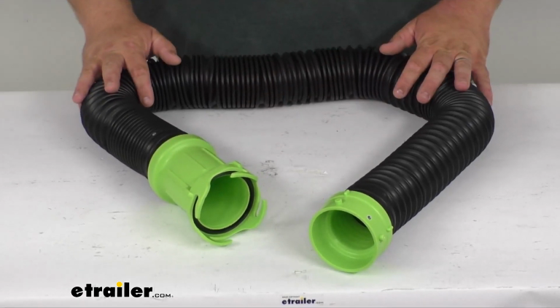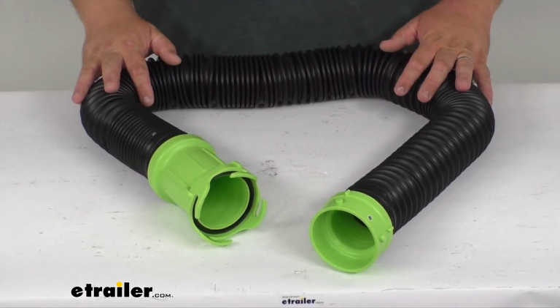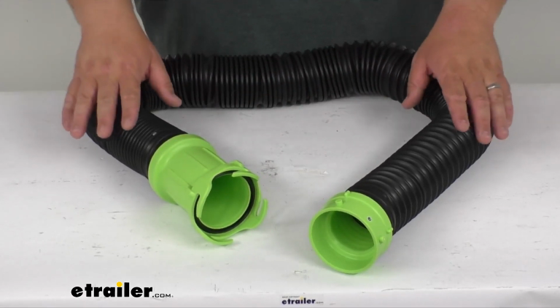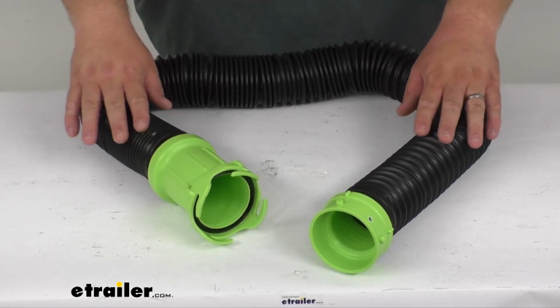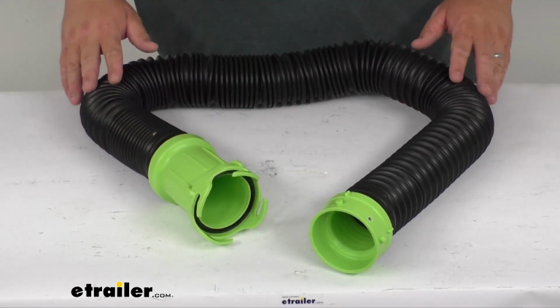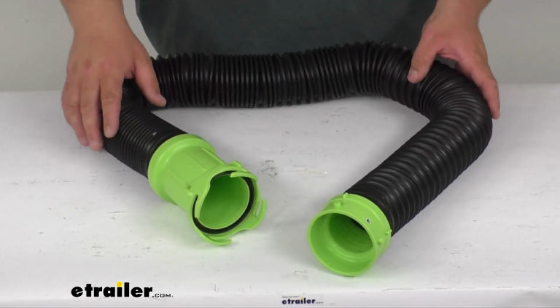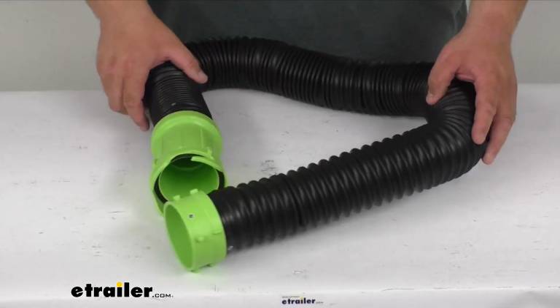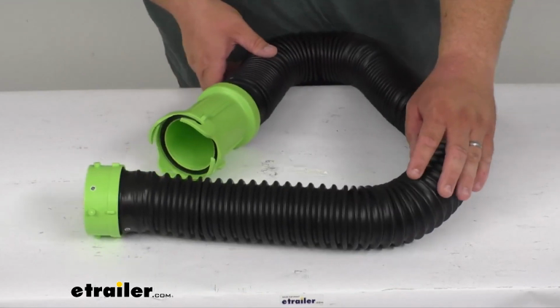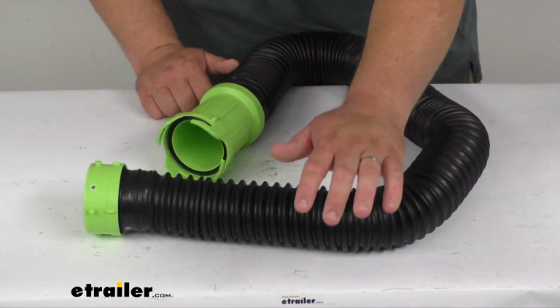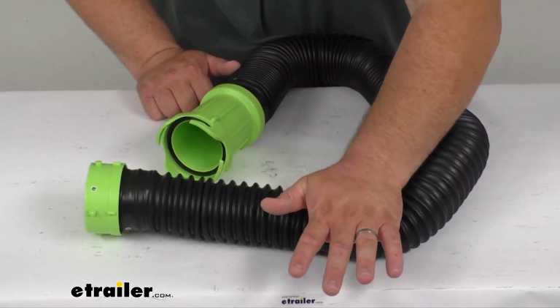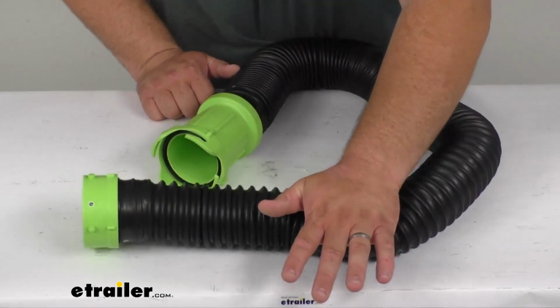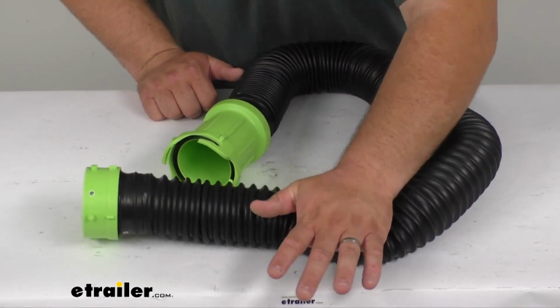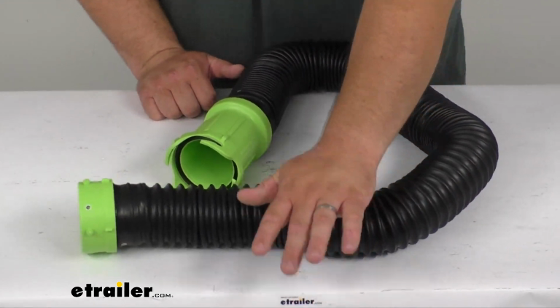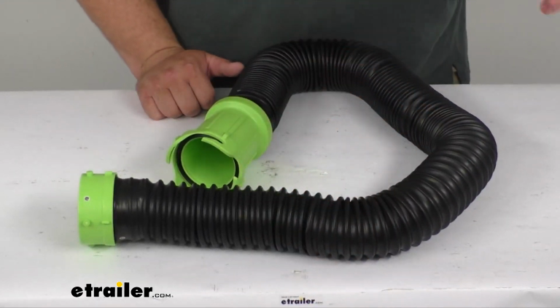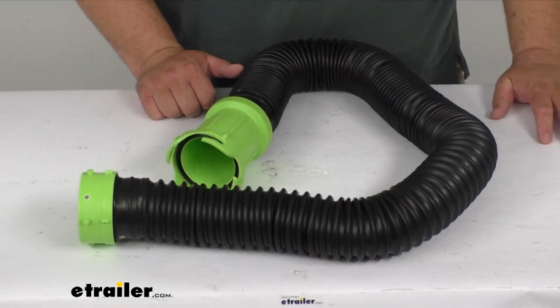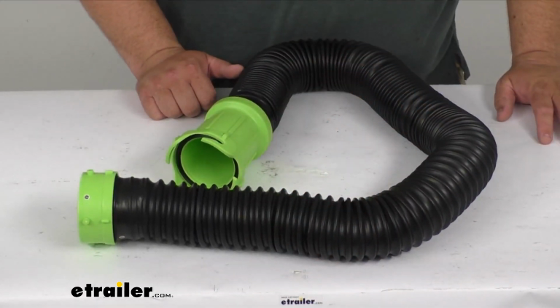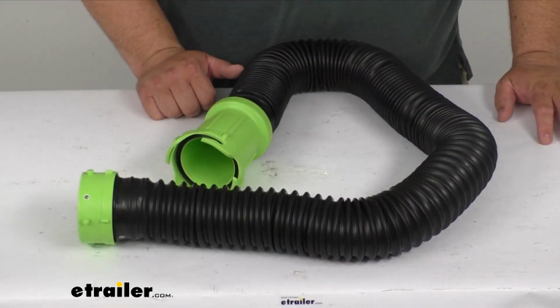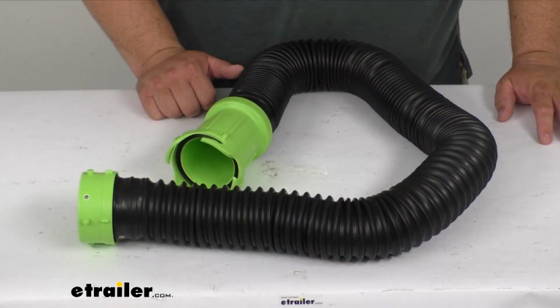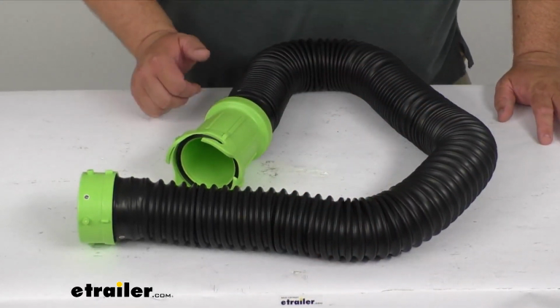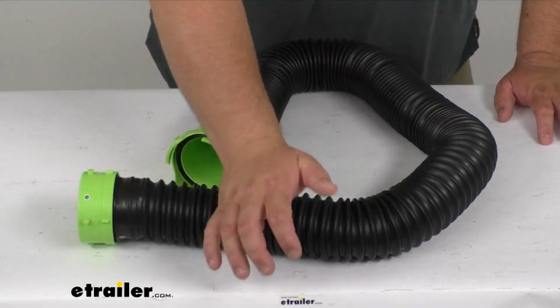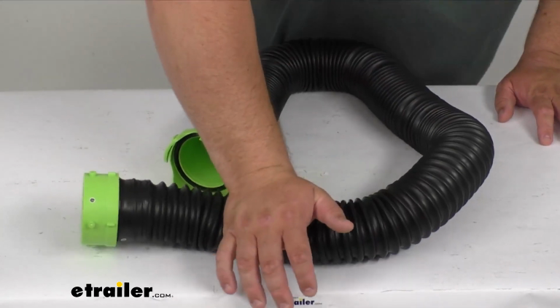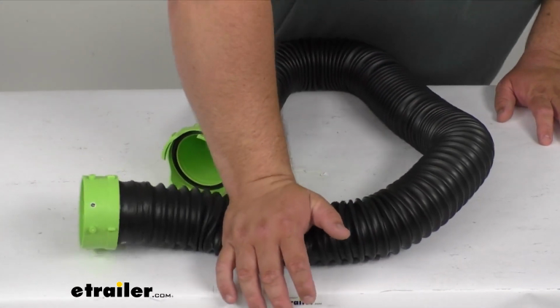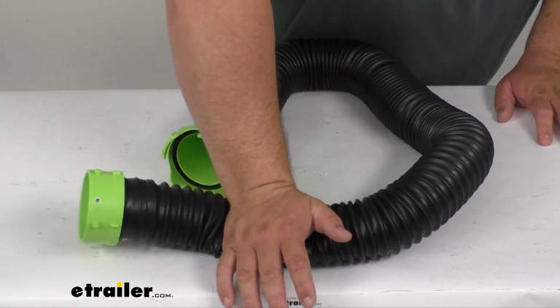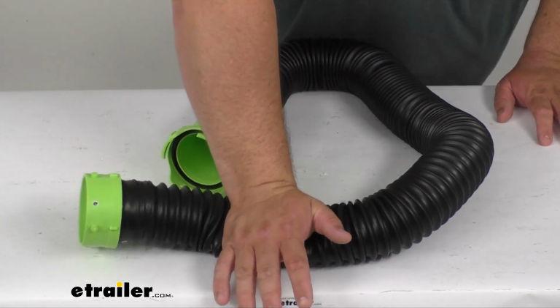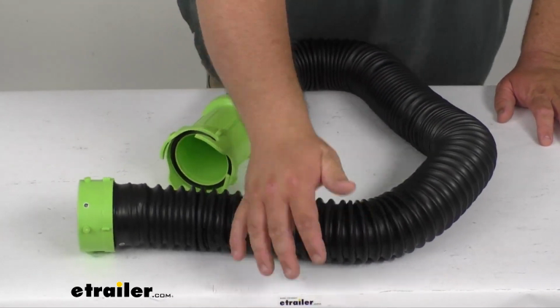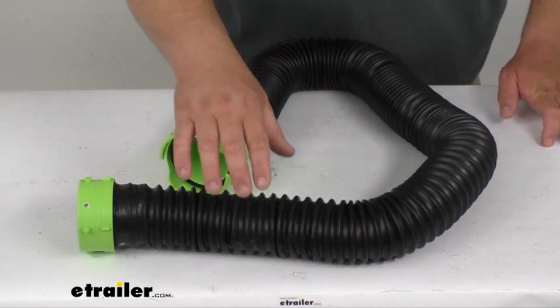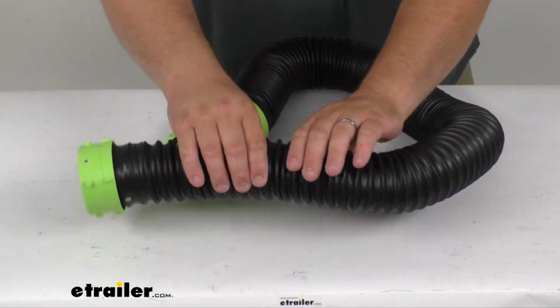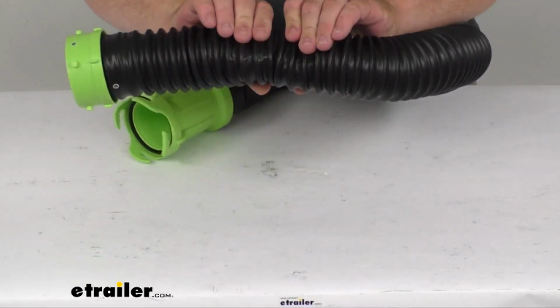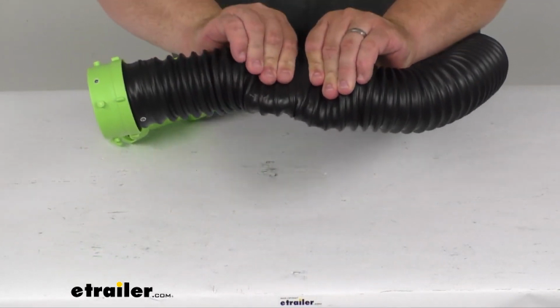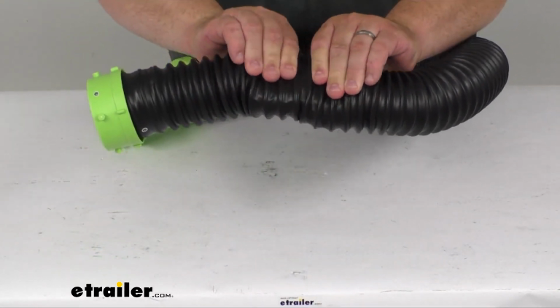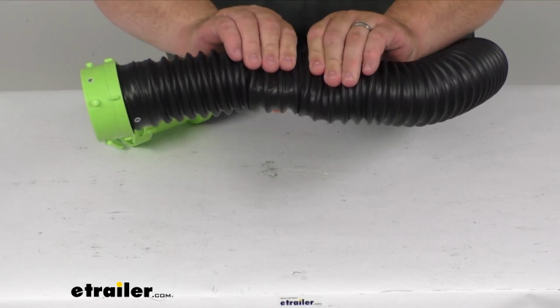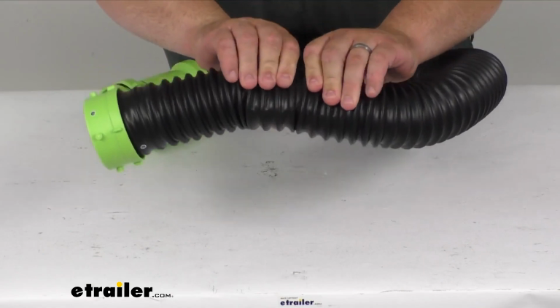It's got inner polymer coils that help the hose spring back into shape if it does get trampled or anything like that. So you can see I'm pushing down pretty hard and it just pops right back up.